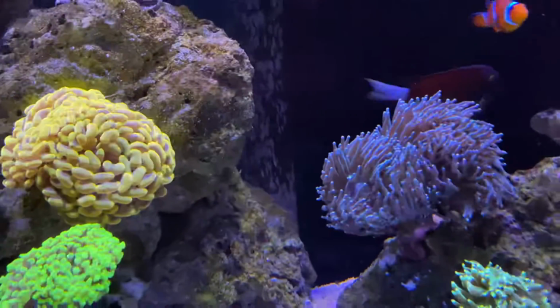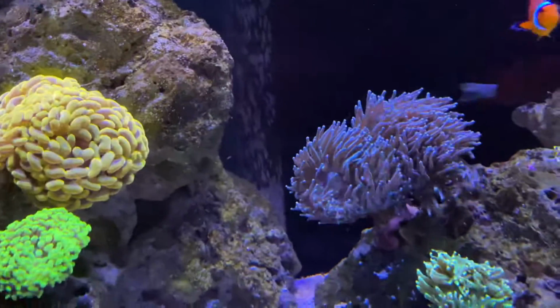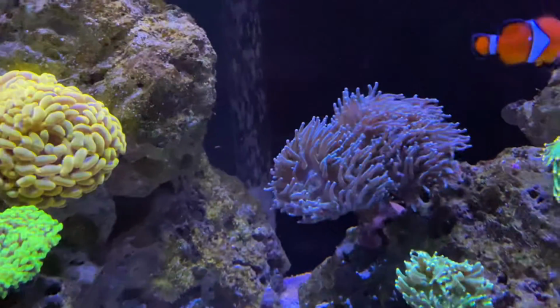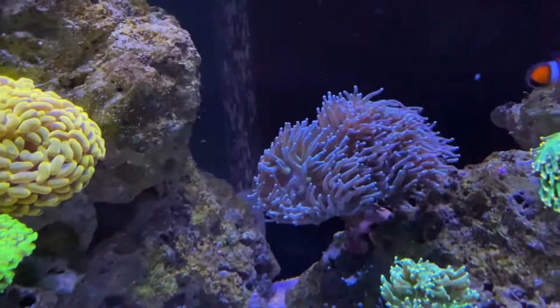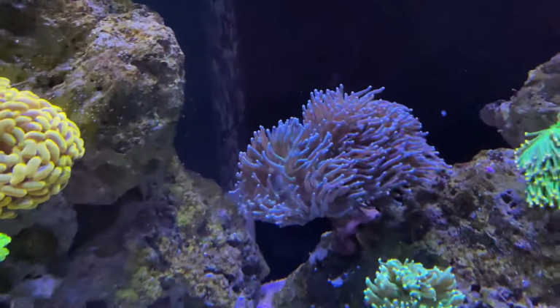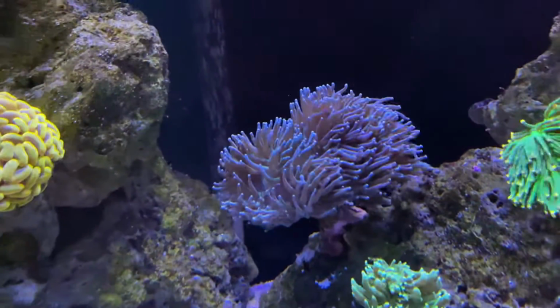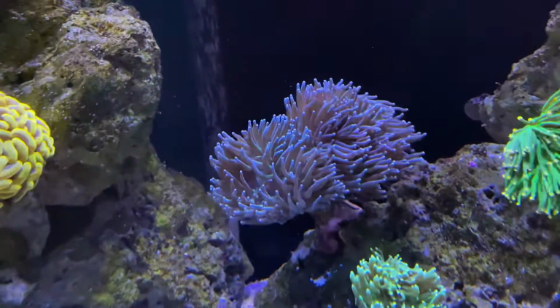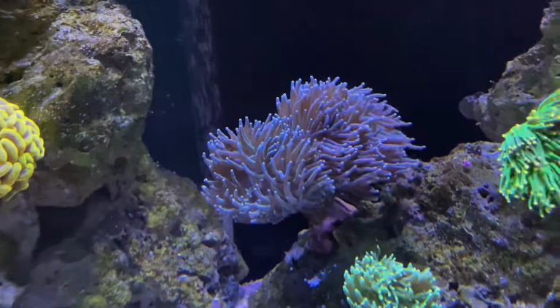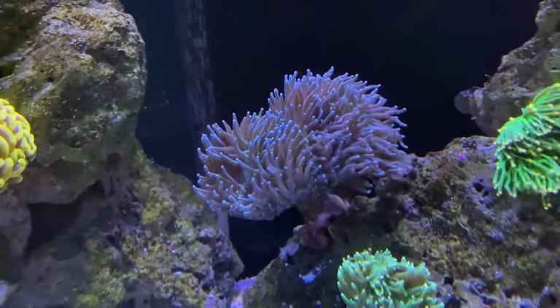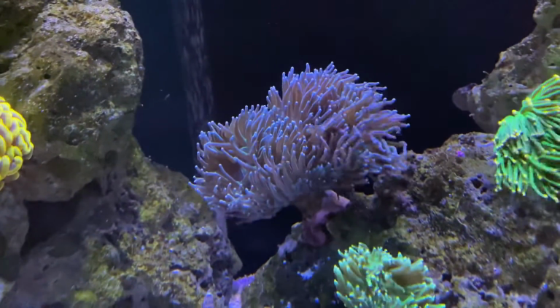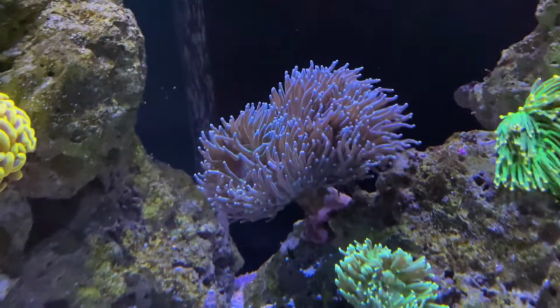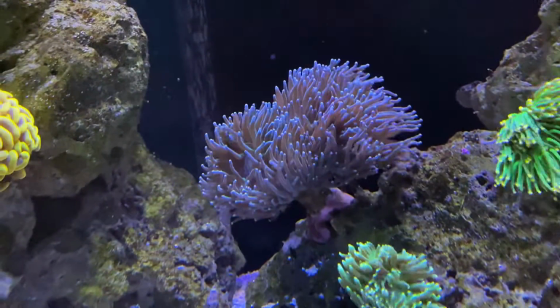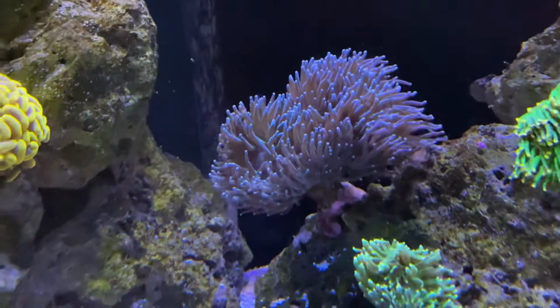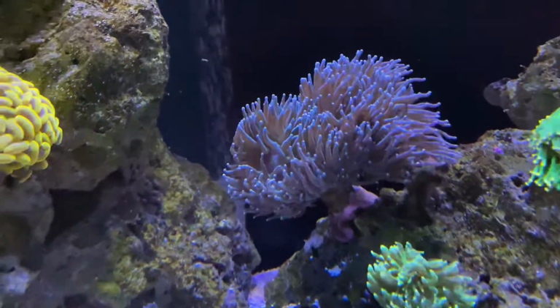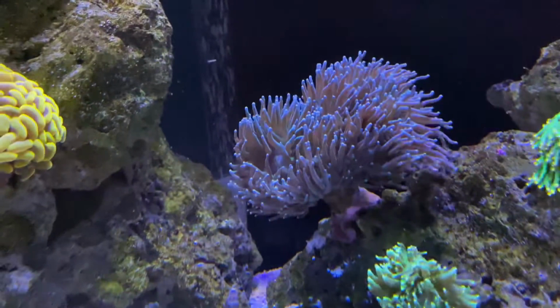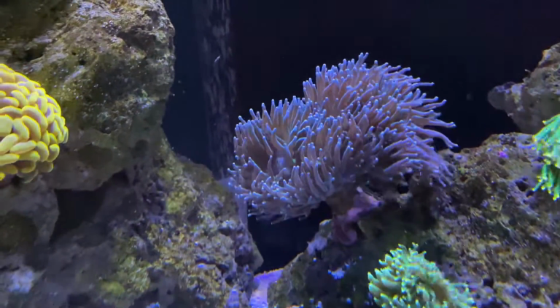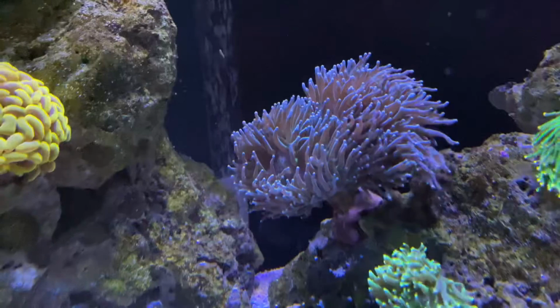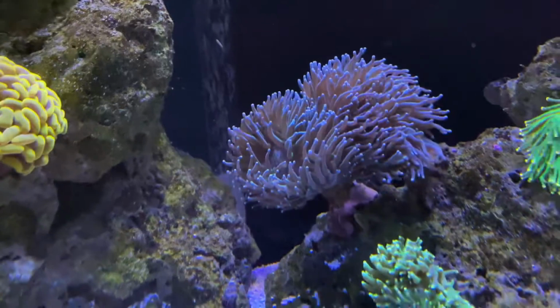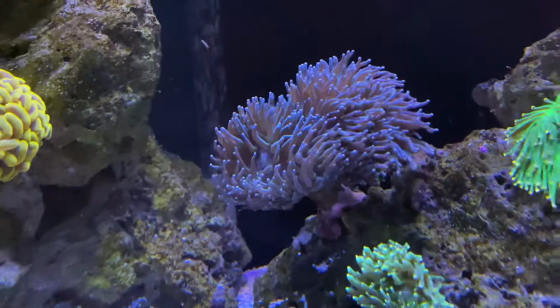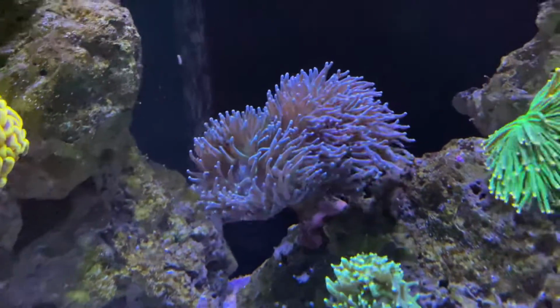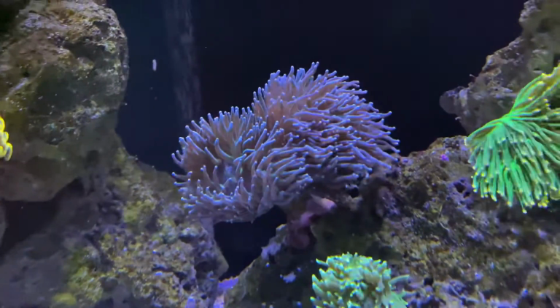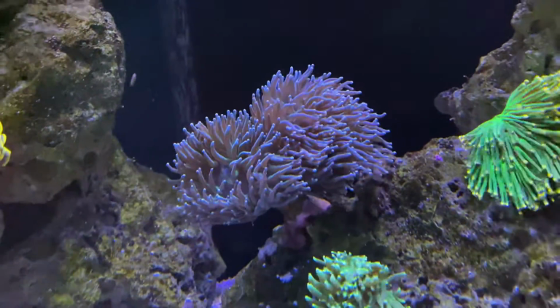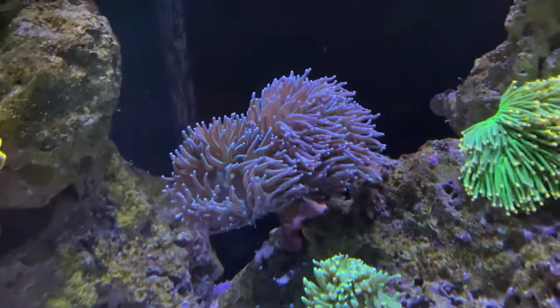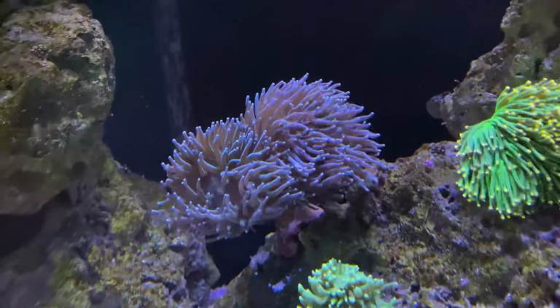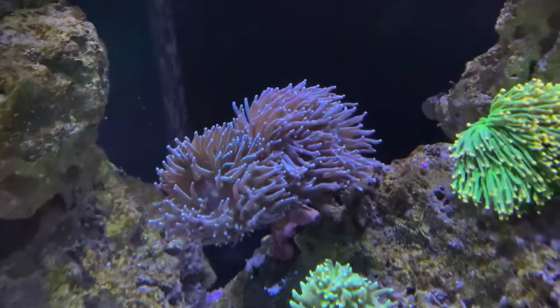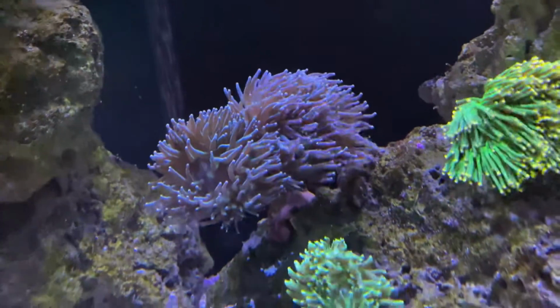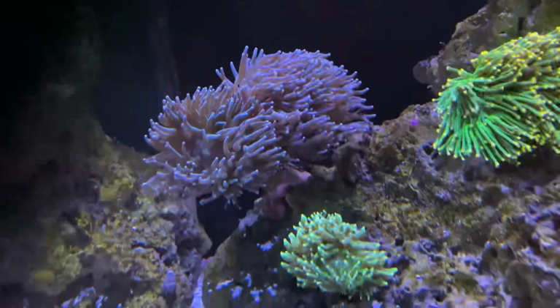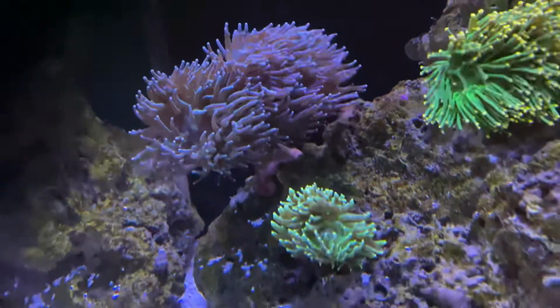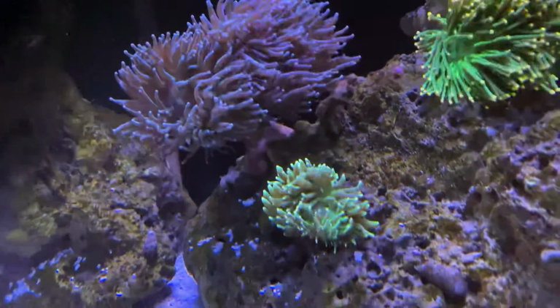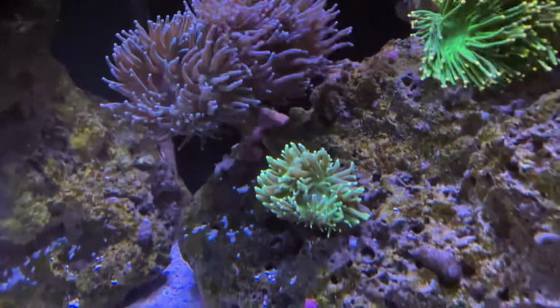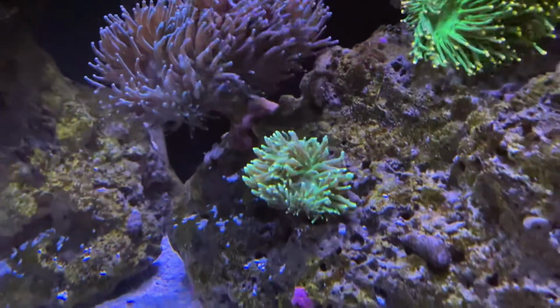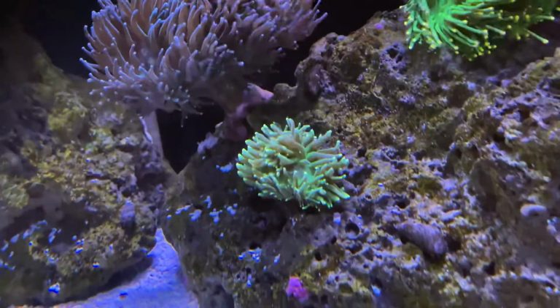This is torches, black torch. Second head turning into two, this is splitting two.